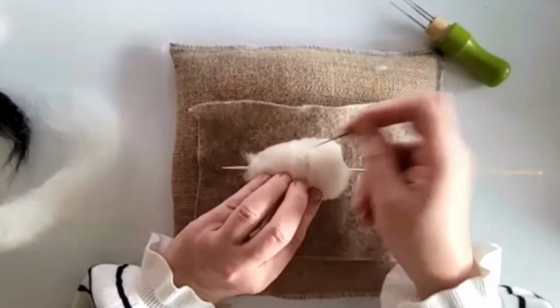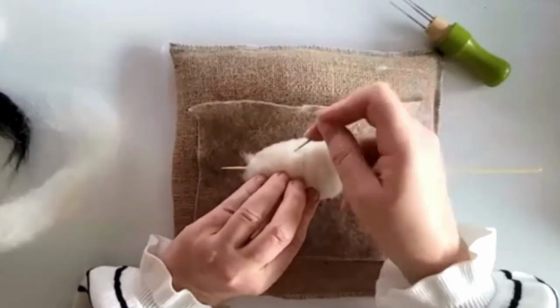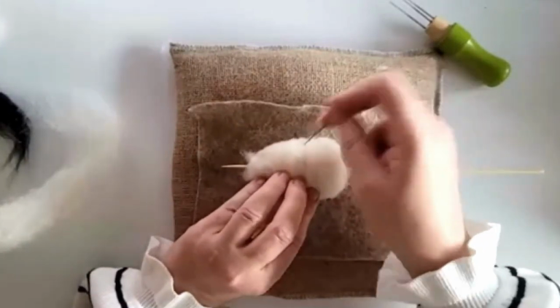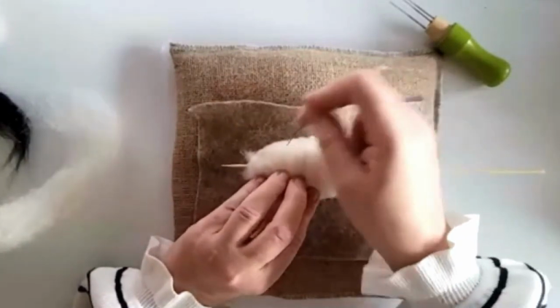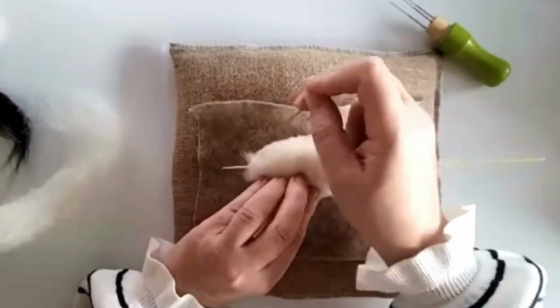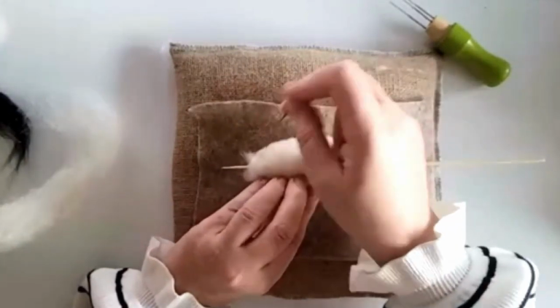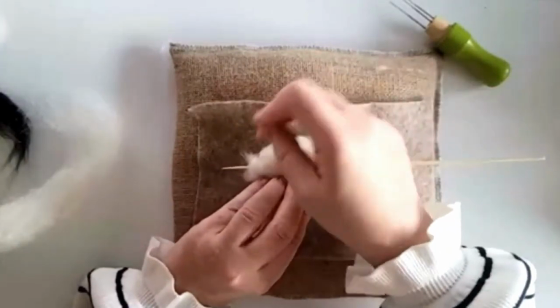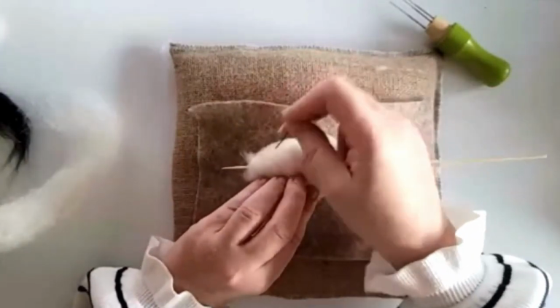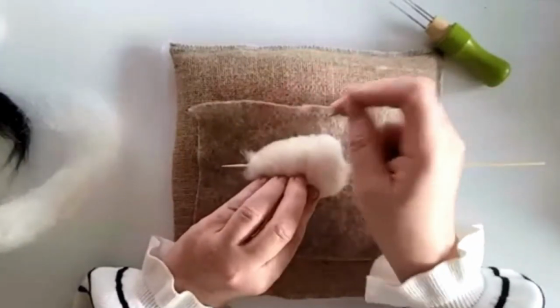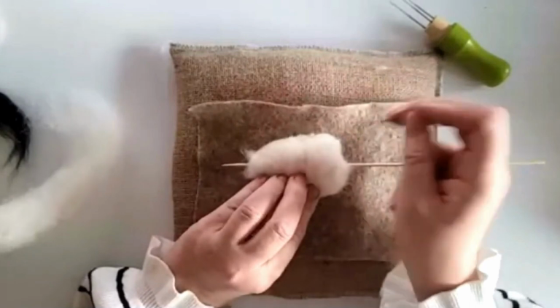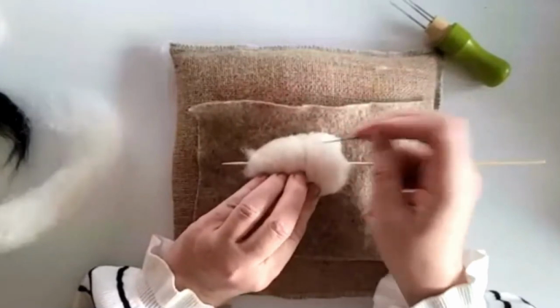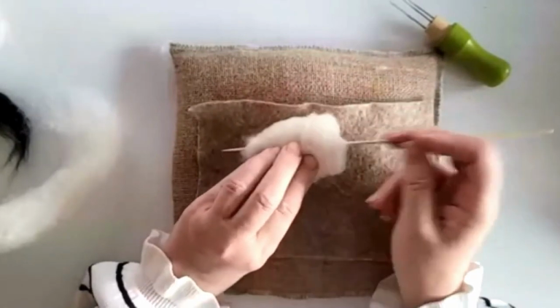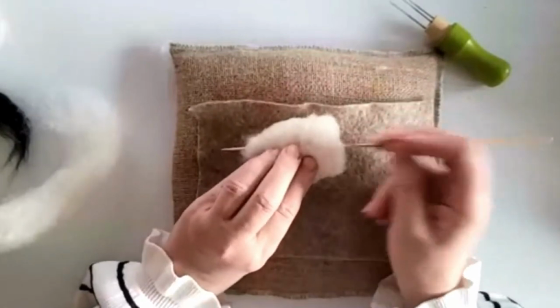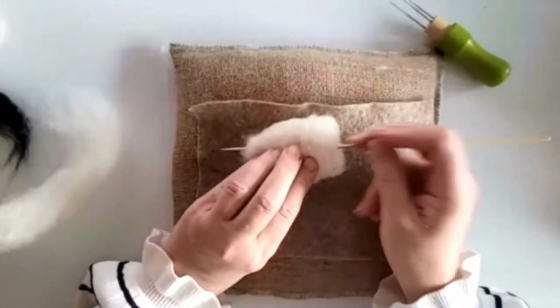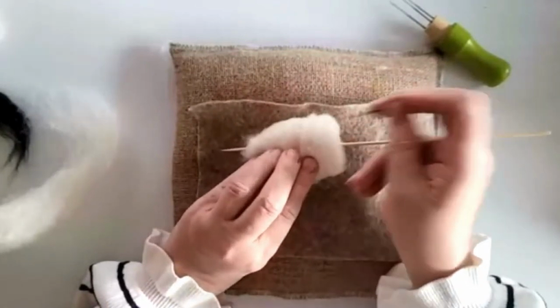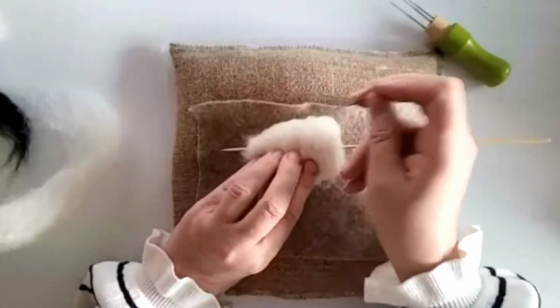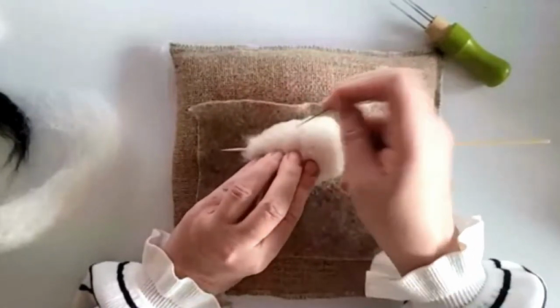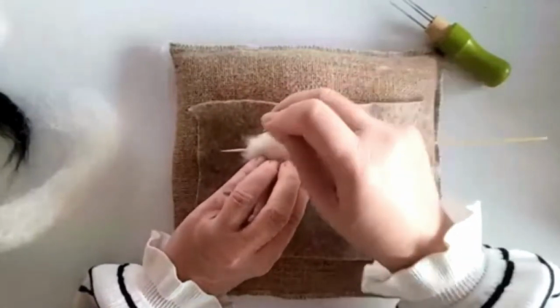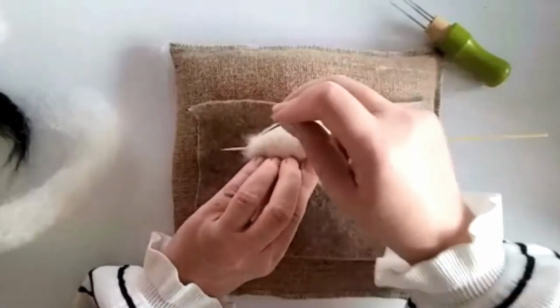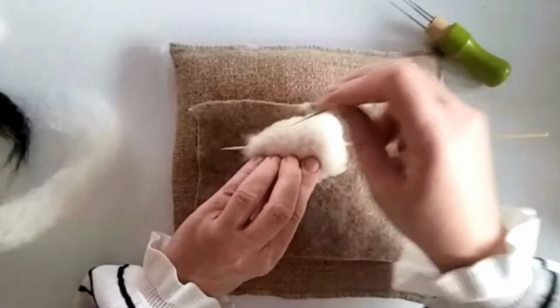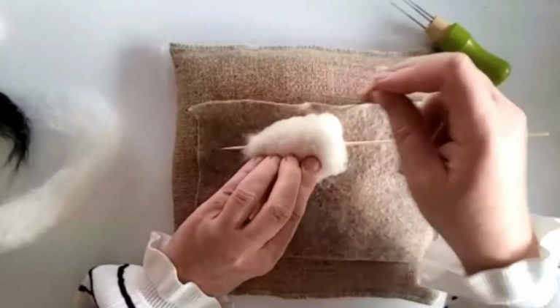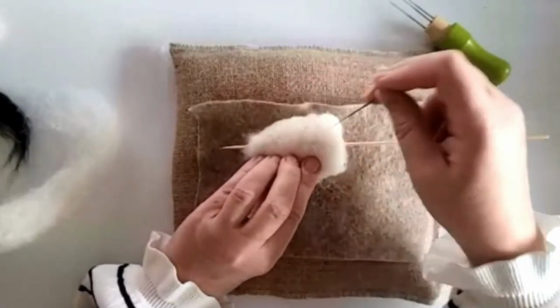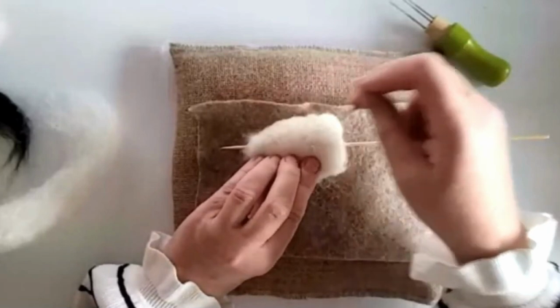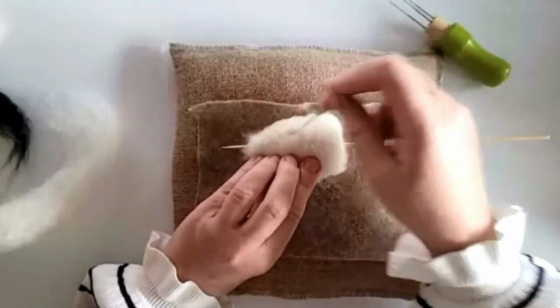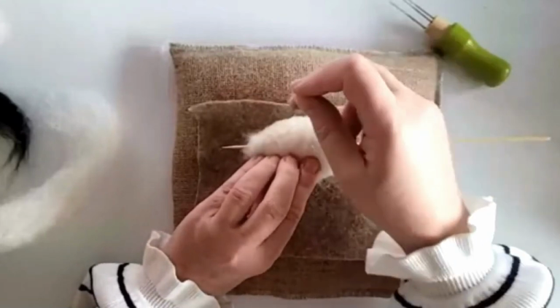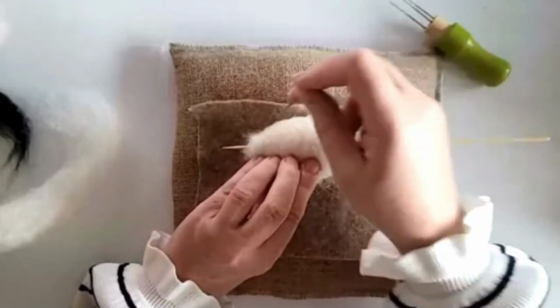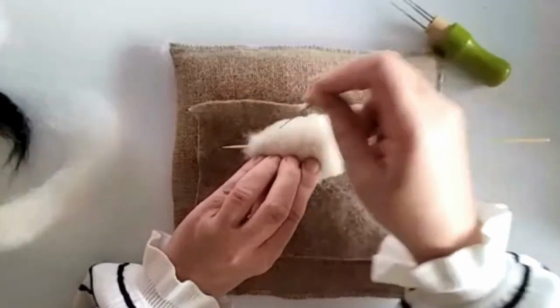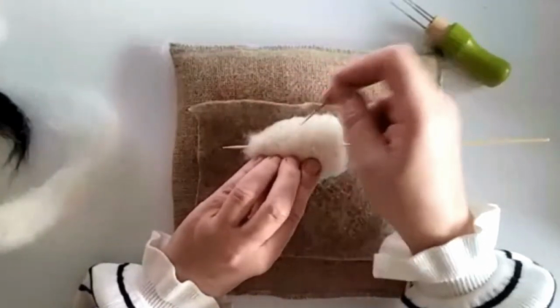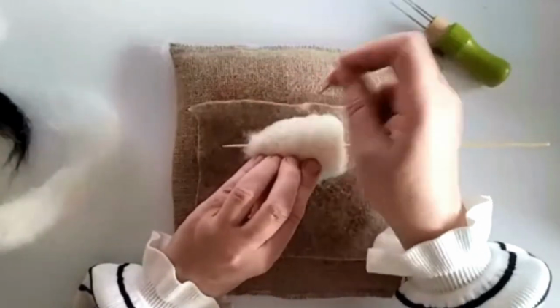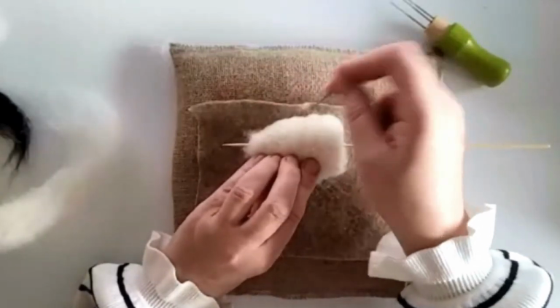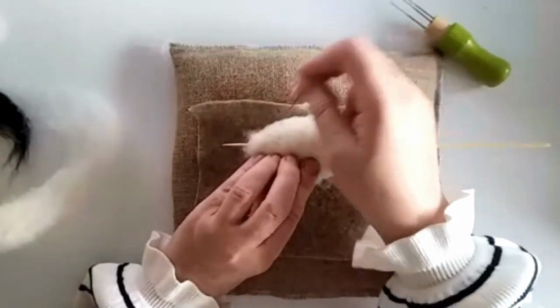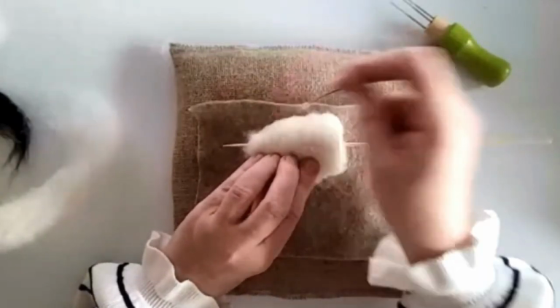You just need to spend a bit more time smoothing and shaping it. Use your hands as well — you can roll it in your hands. Using your needle doing that really smooths things out.